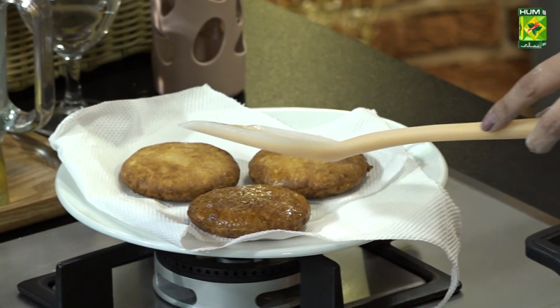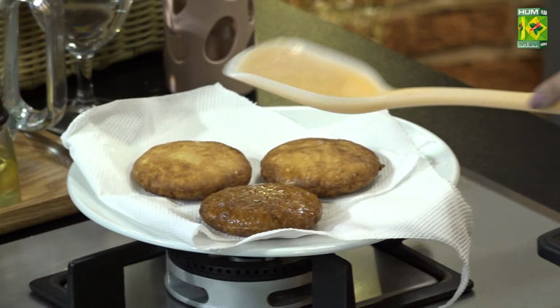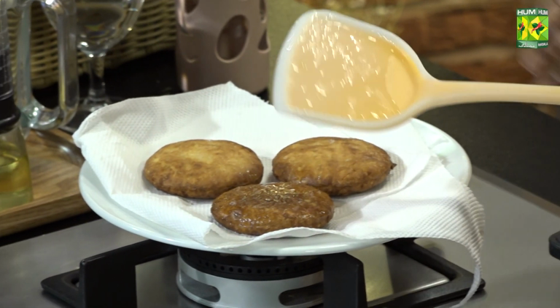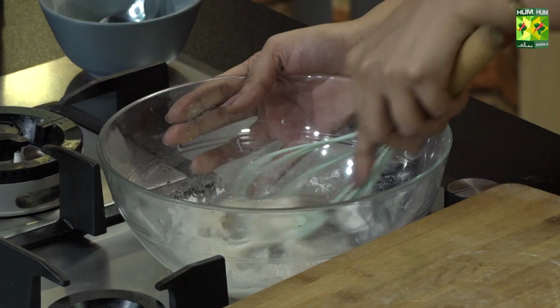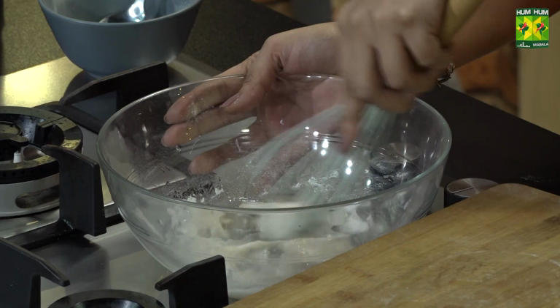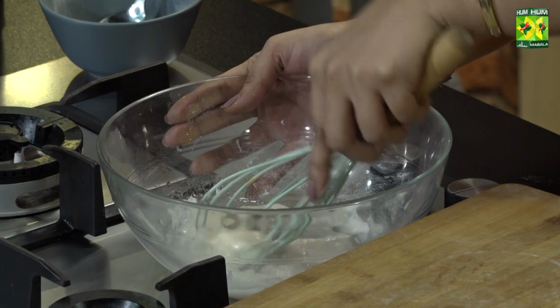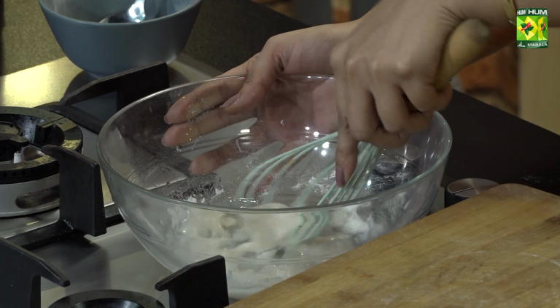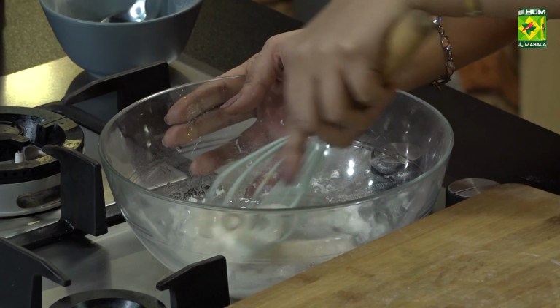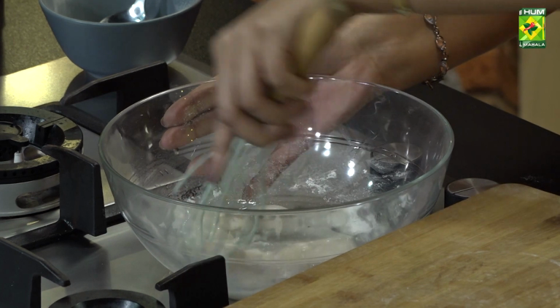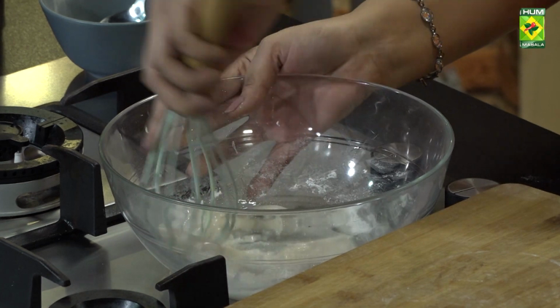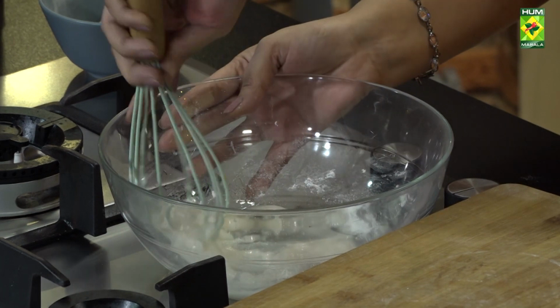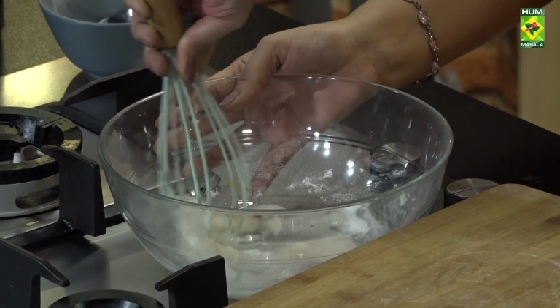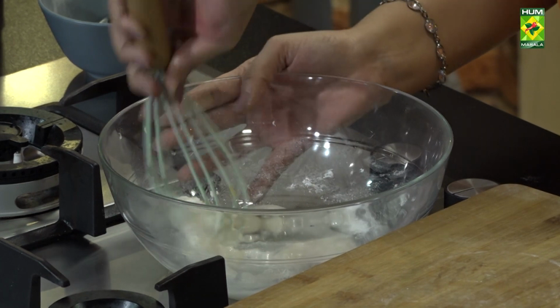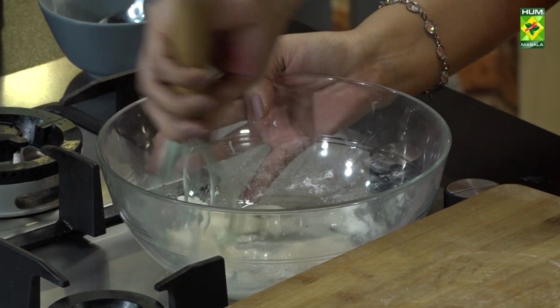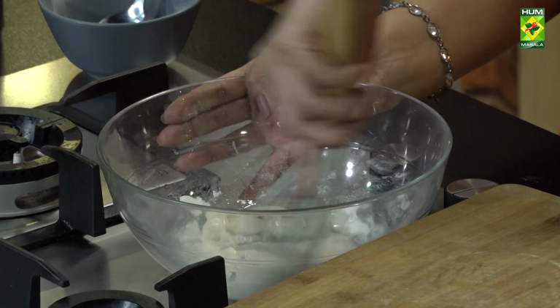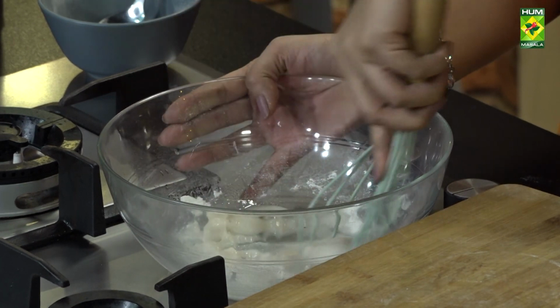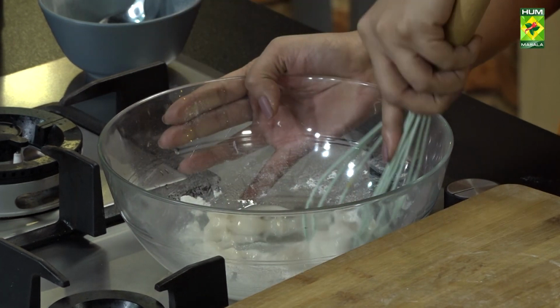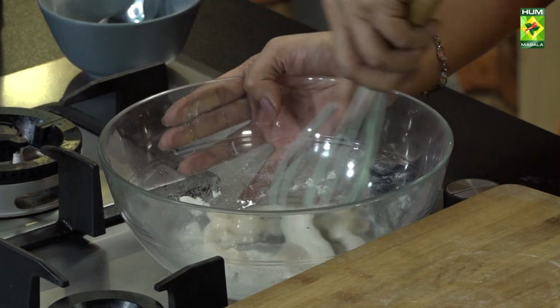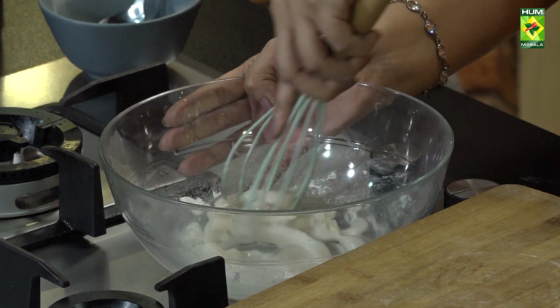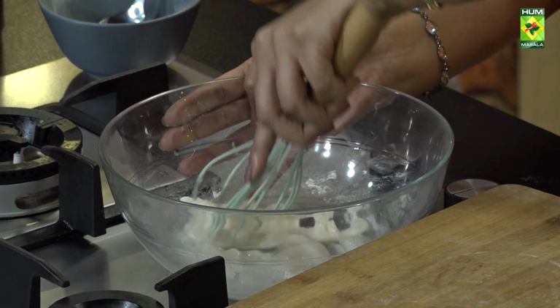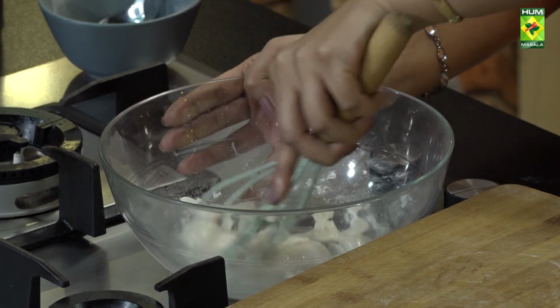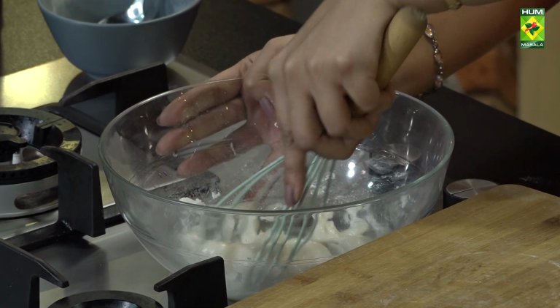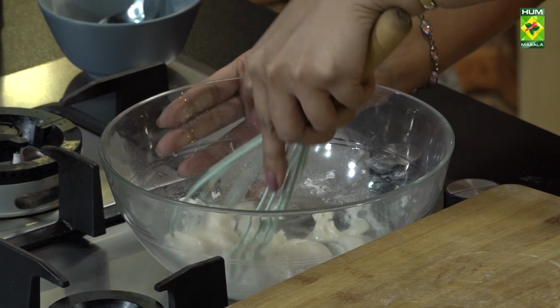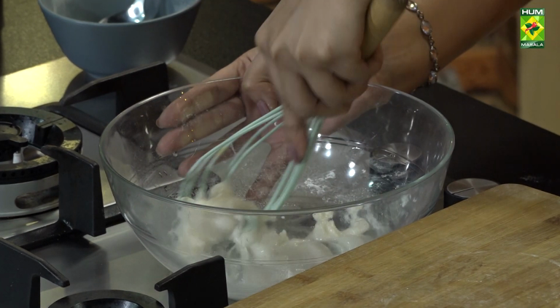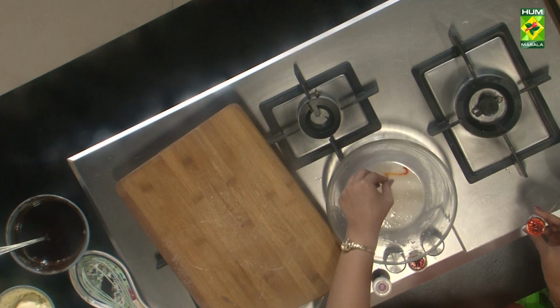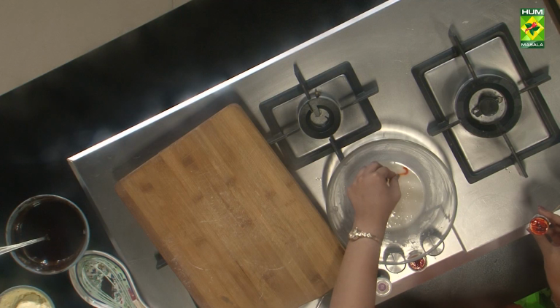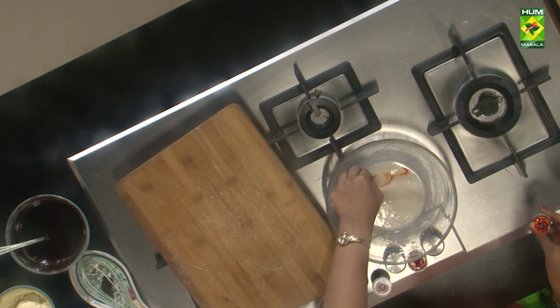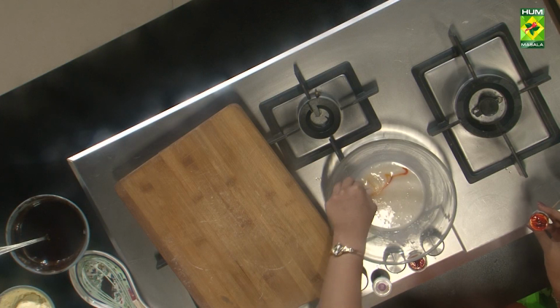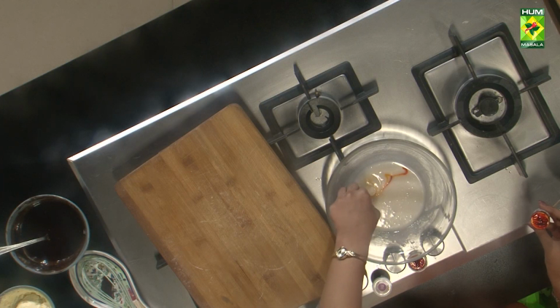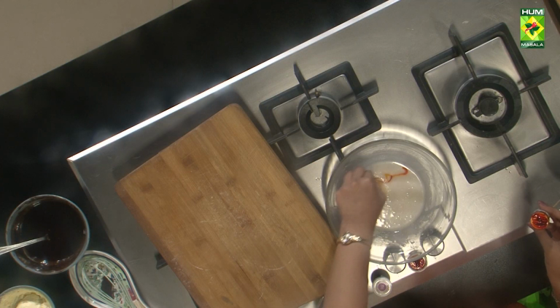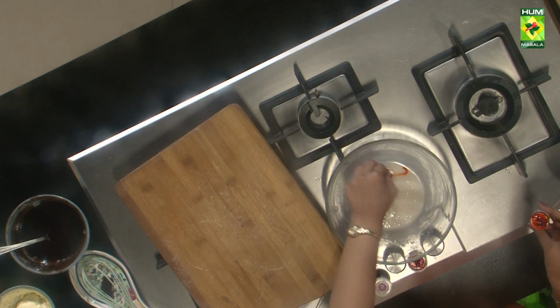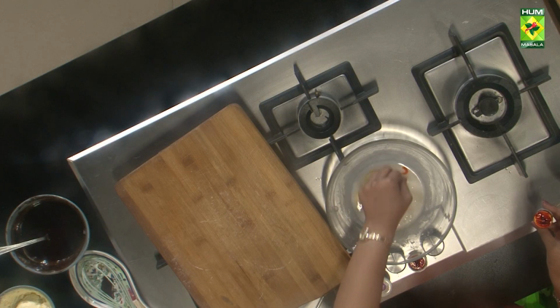Pinch of salt. I put a bowl of icing sugar and add a little water. Now we add colors.